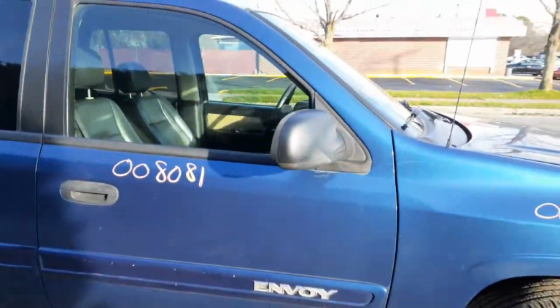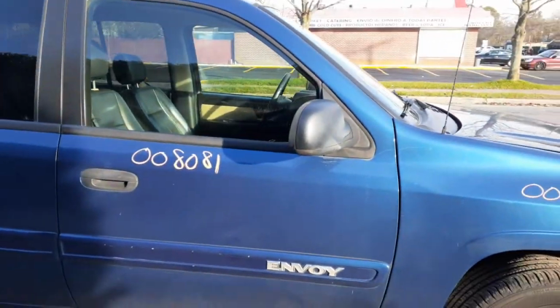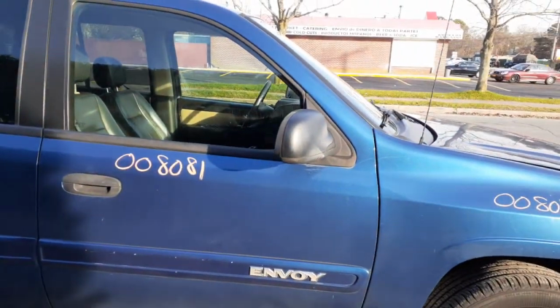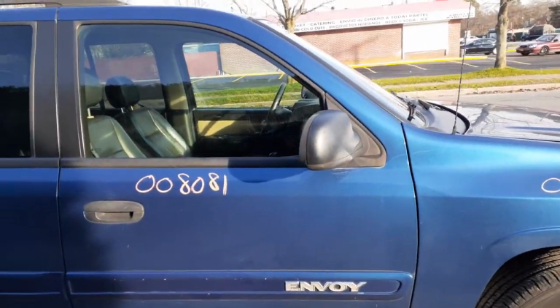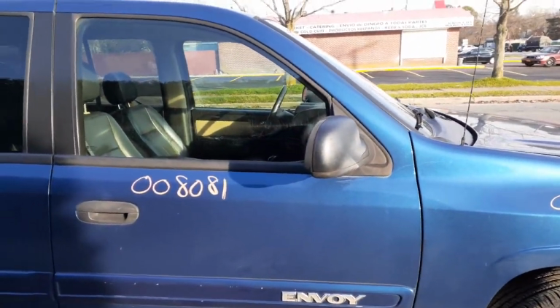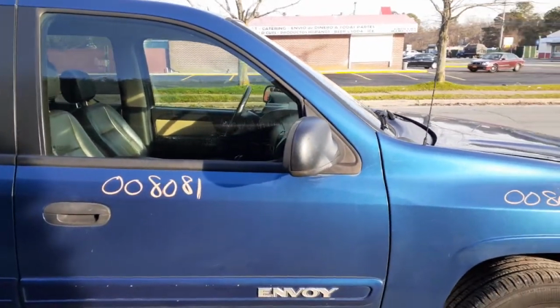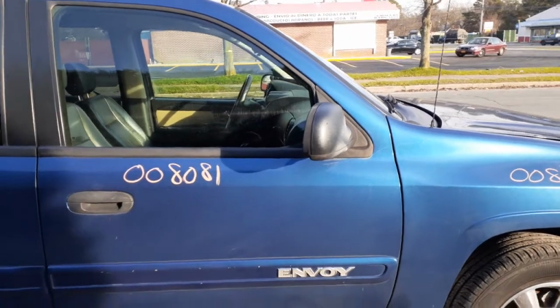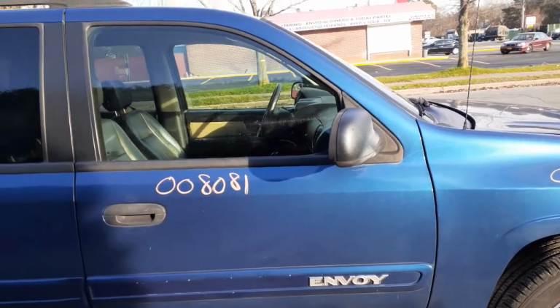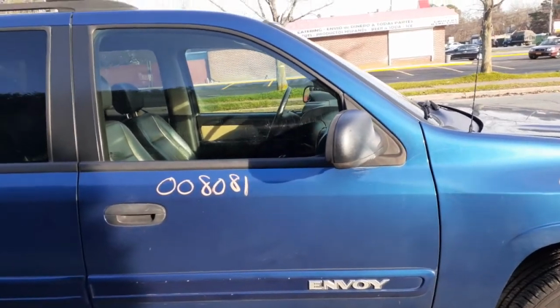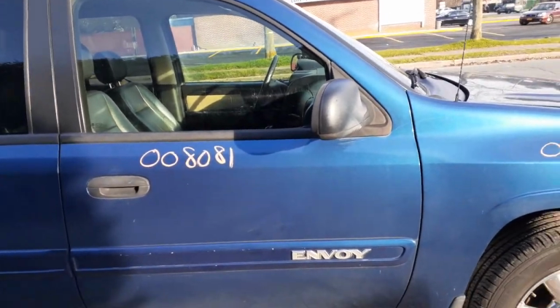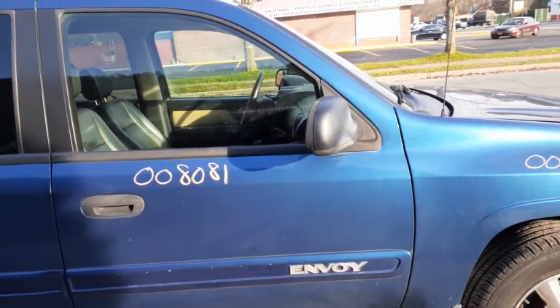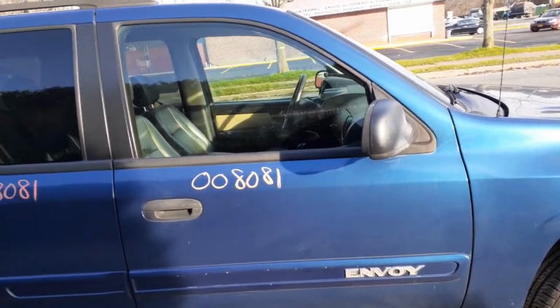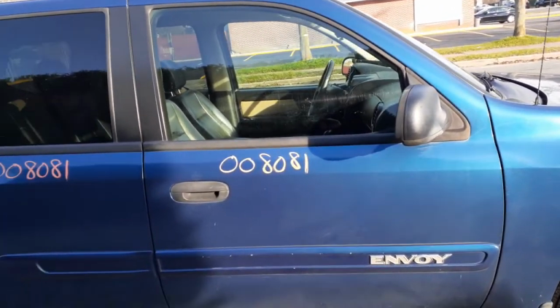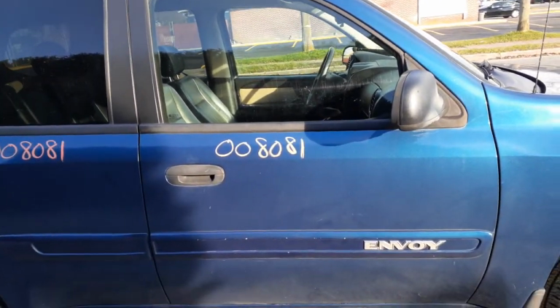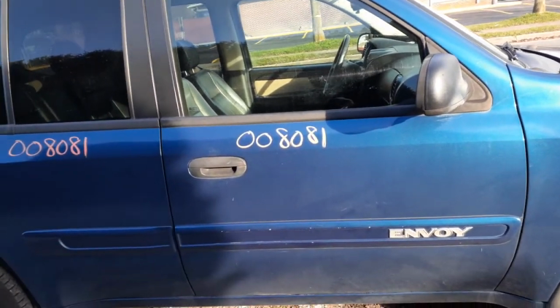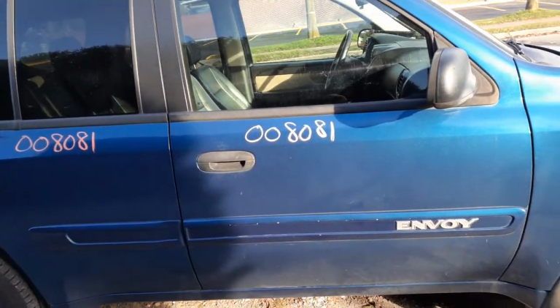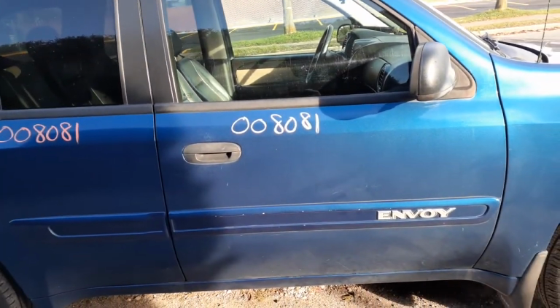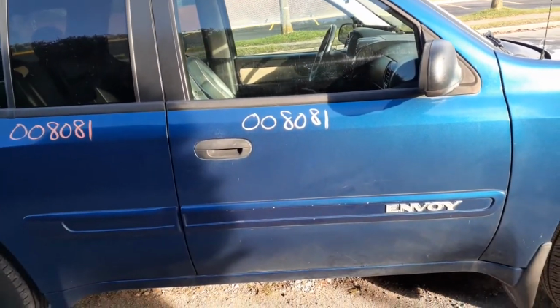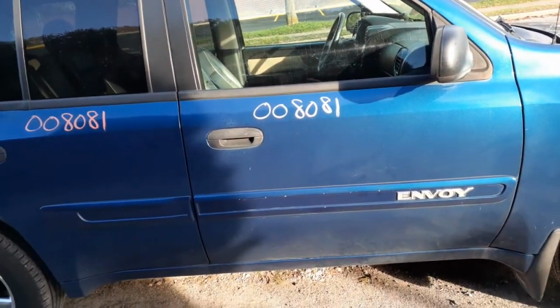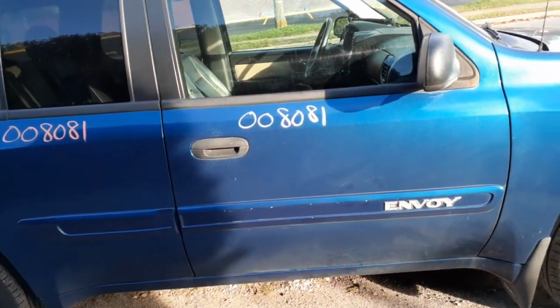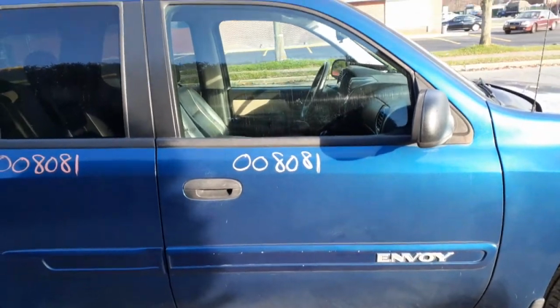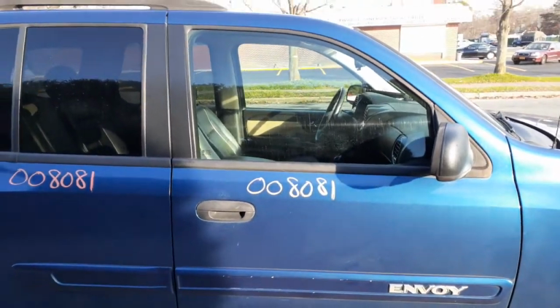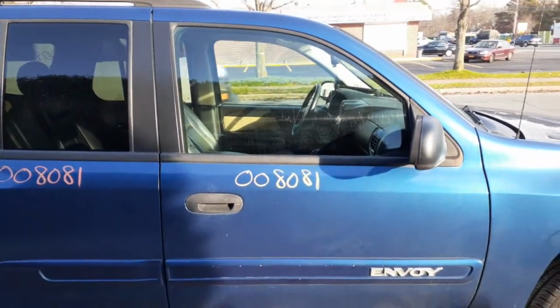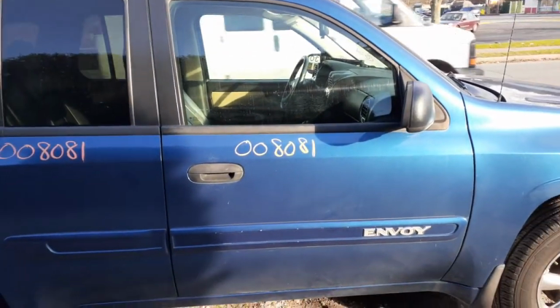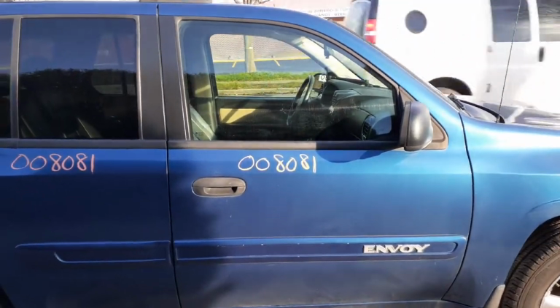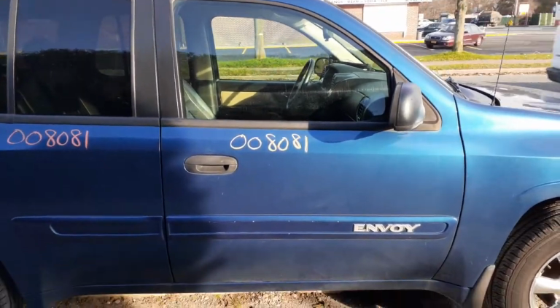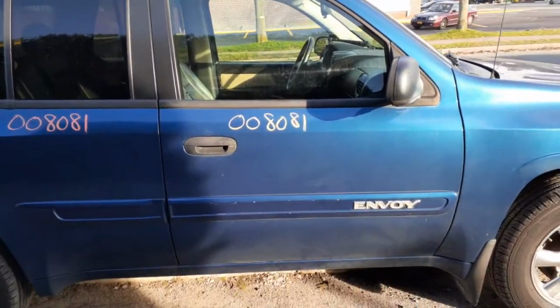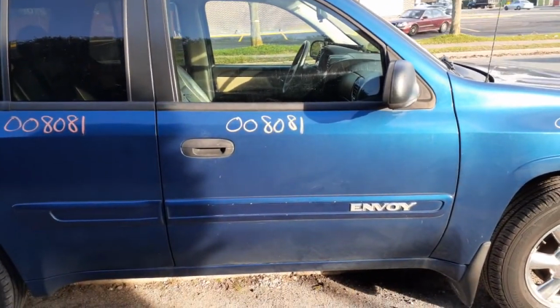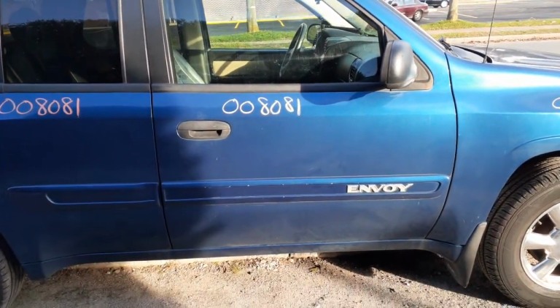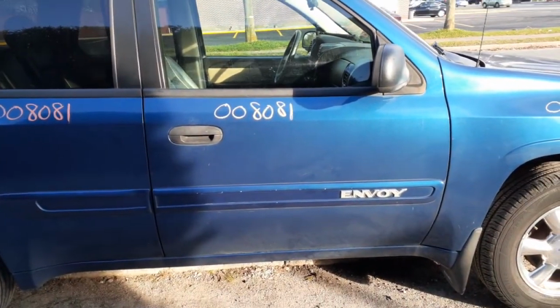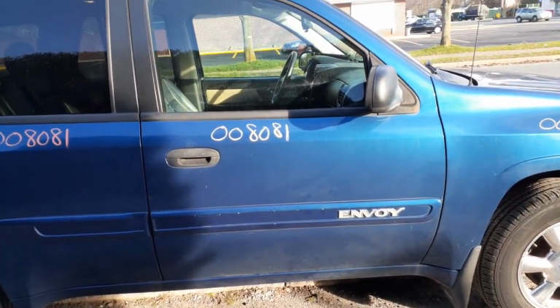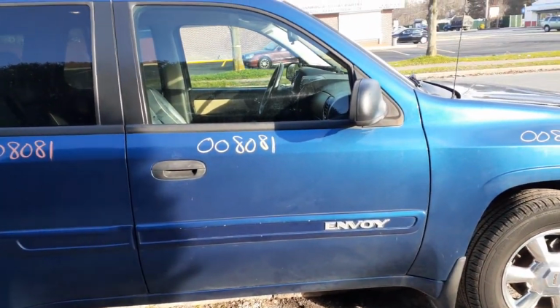The right side mirror is black textured power and it does have heat — I need to check into these to make sure they read correctly. You got the right front door: power windows, power locks, blue interior.